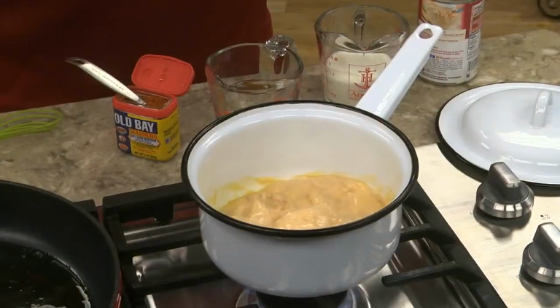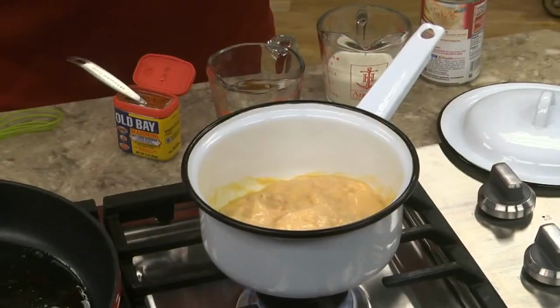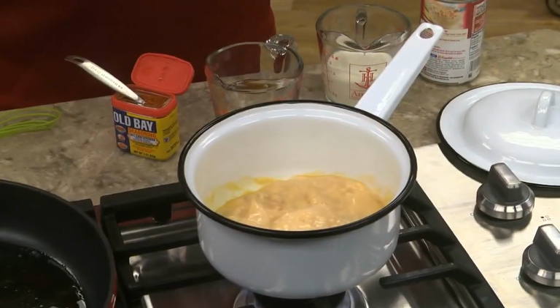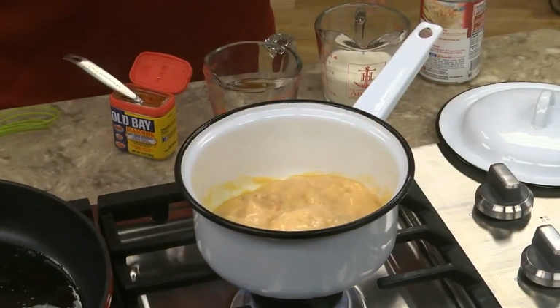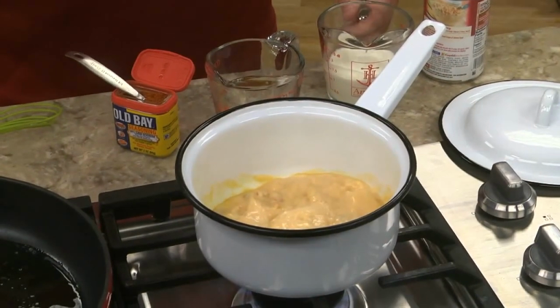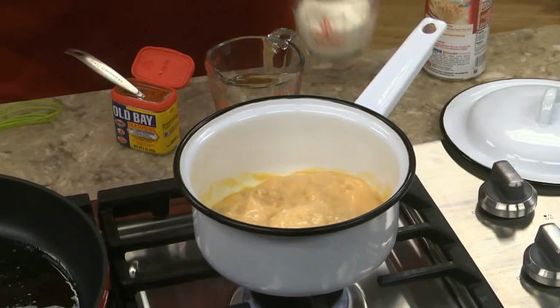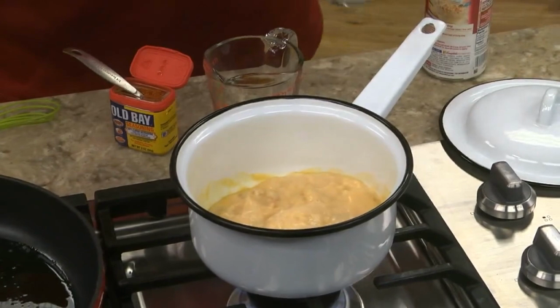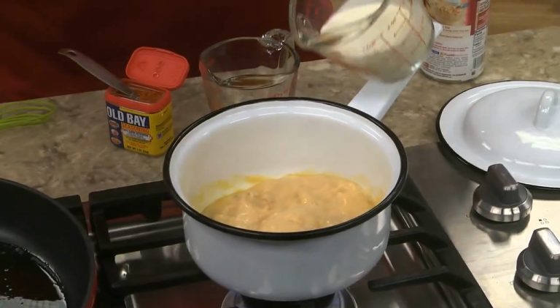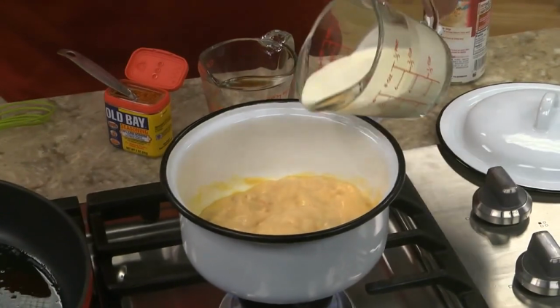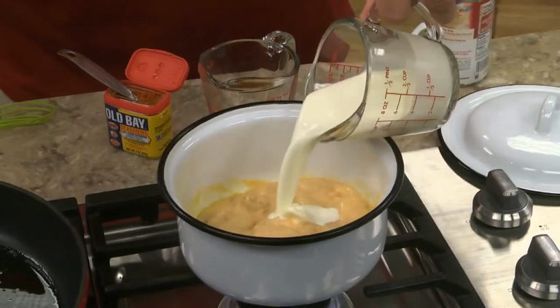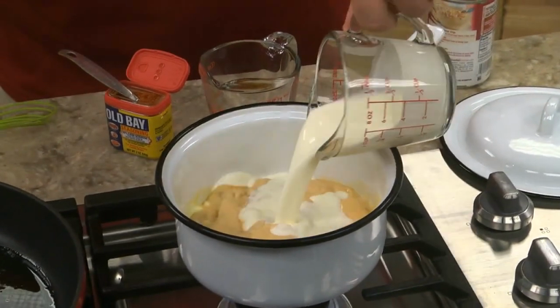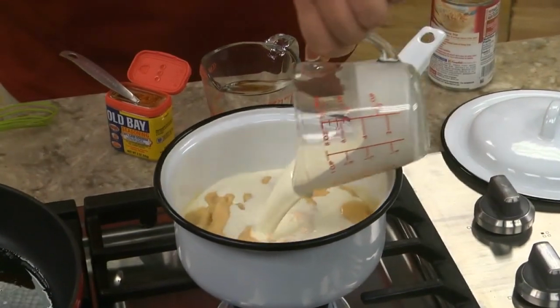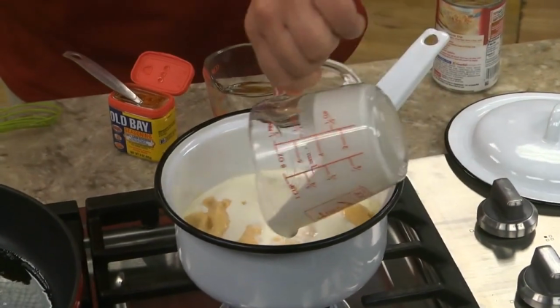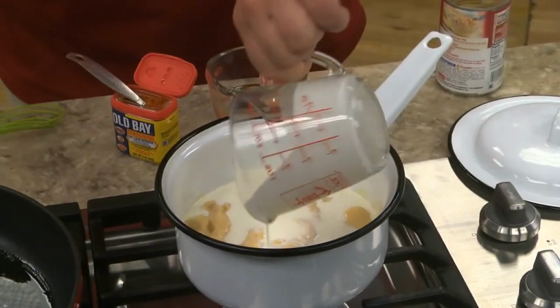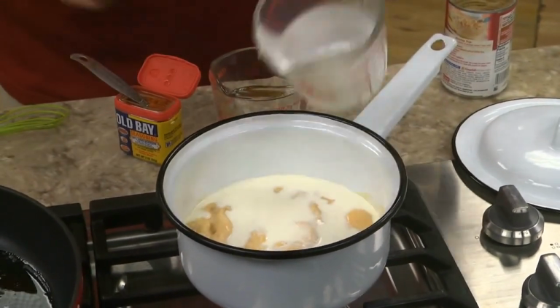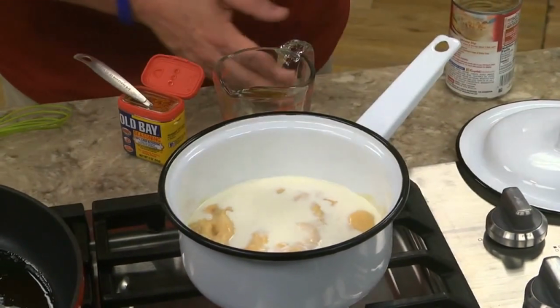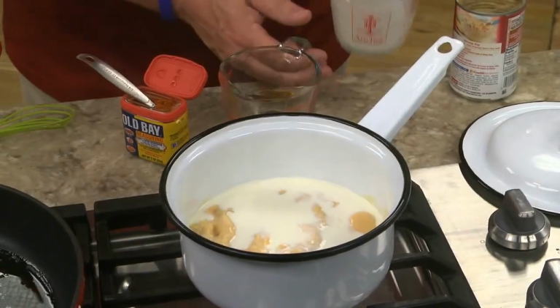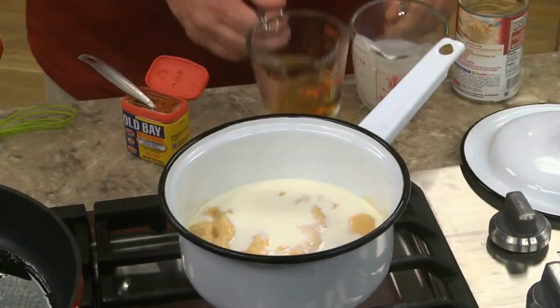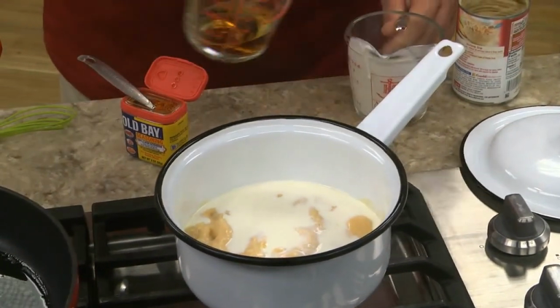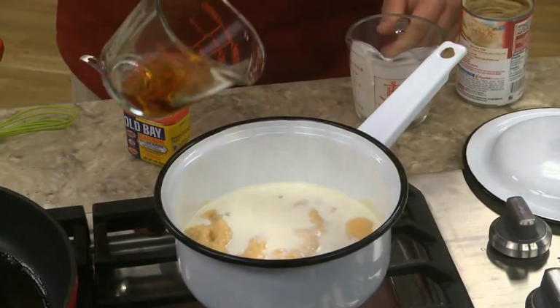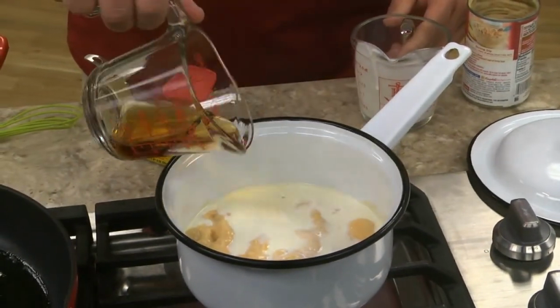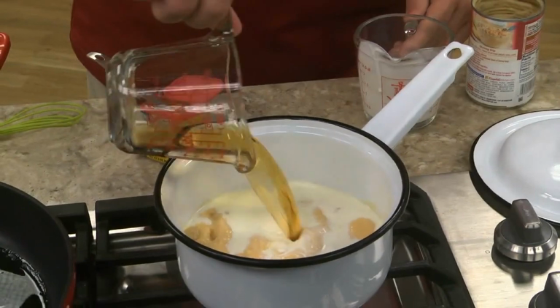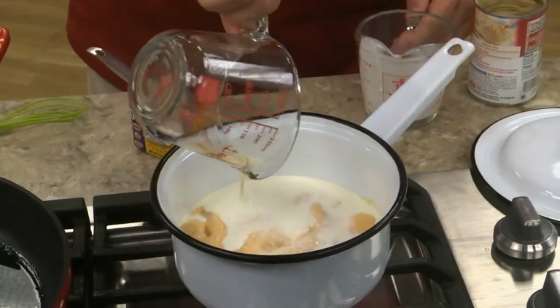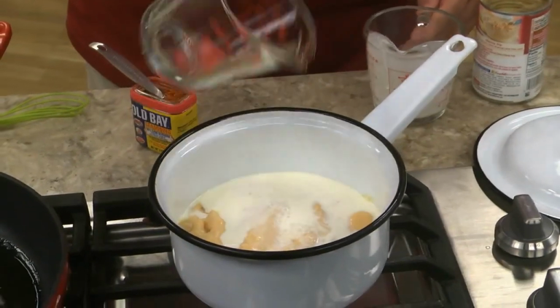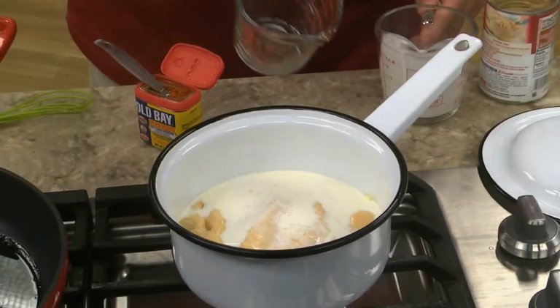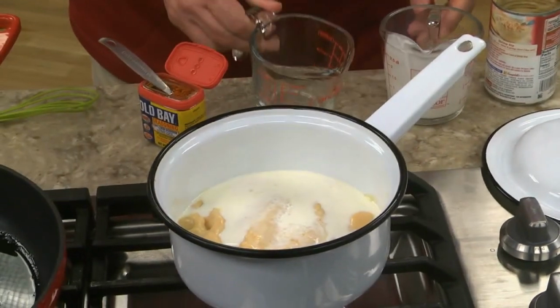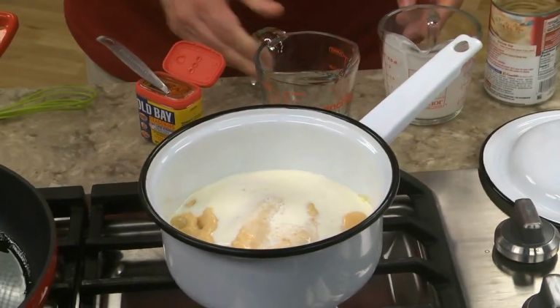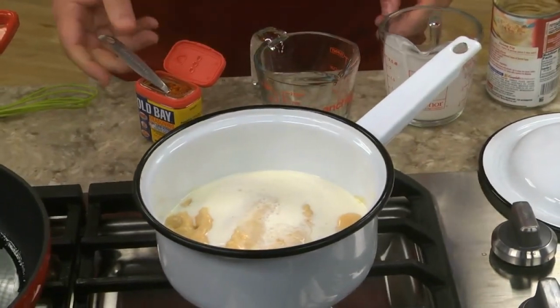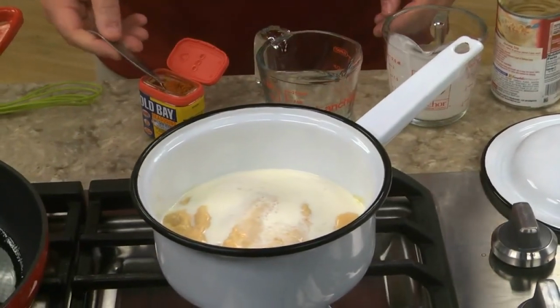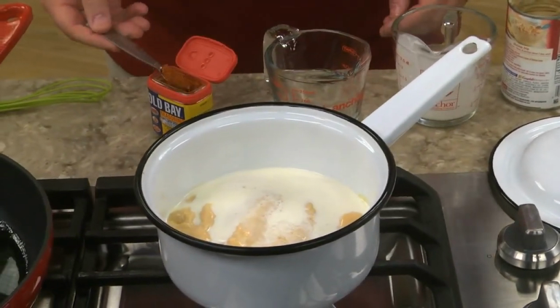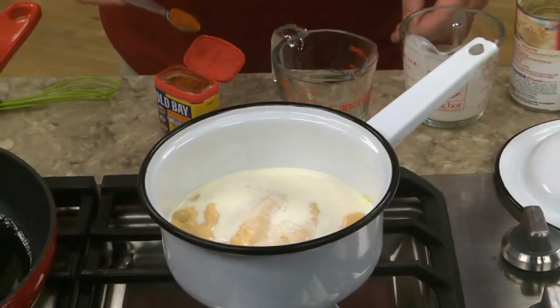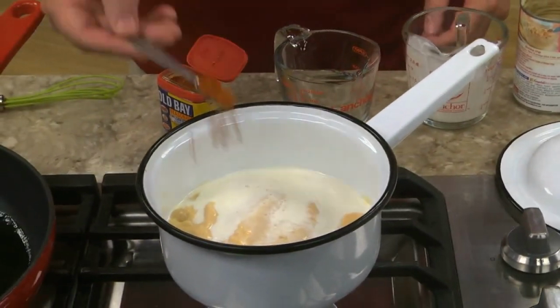We begin by whipping up a shortcut Newberg sauce that's made by combining a can of cream of shrimp soup with some cream, a bit of sherry, and a little seafood seasoning.